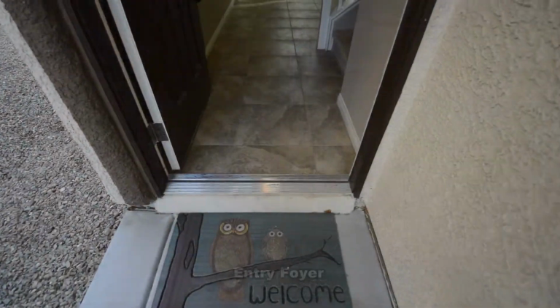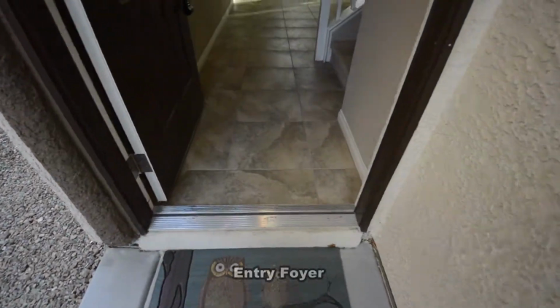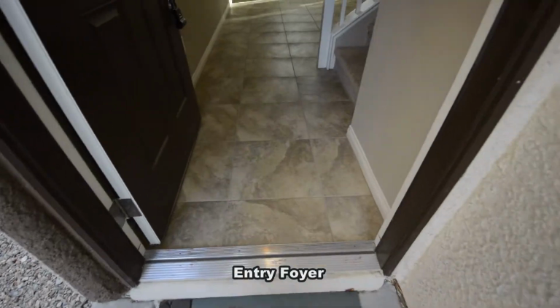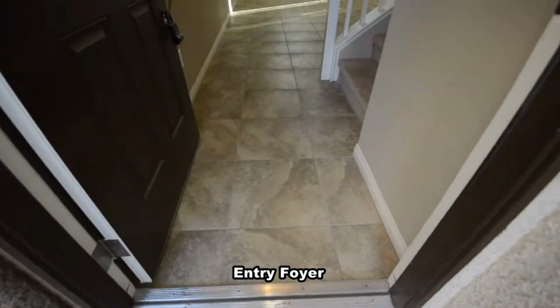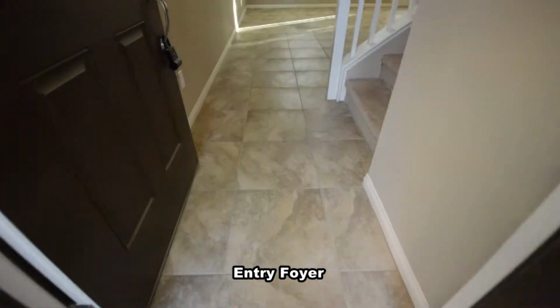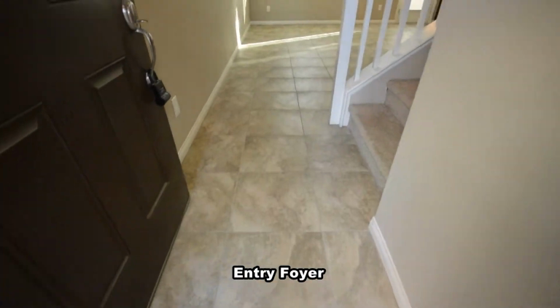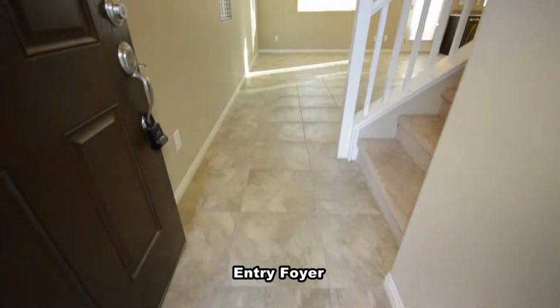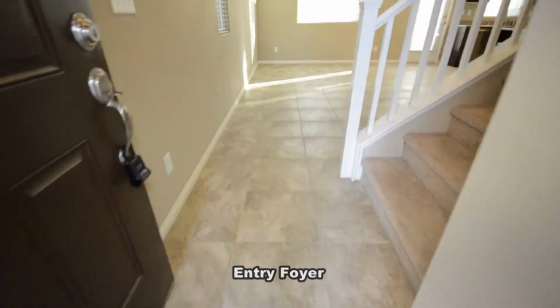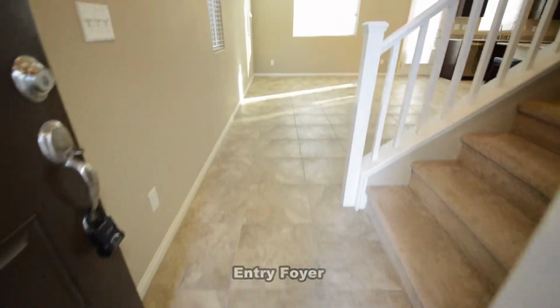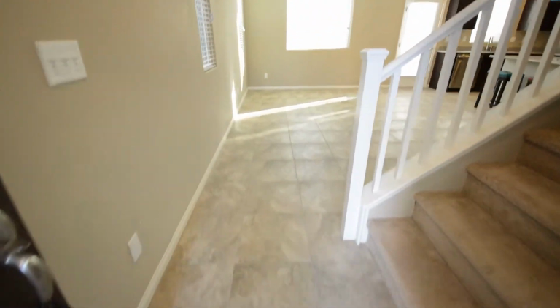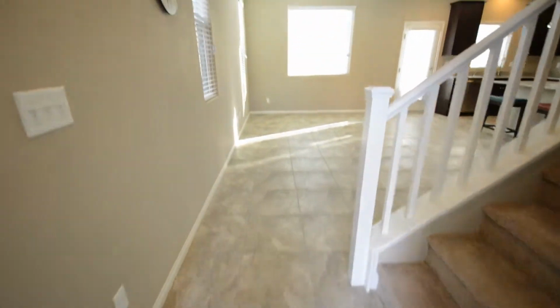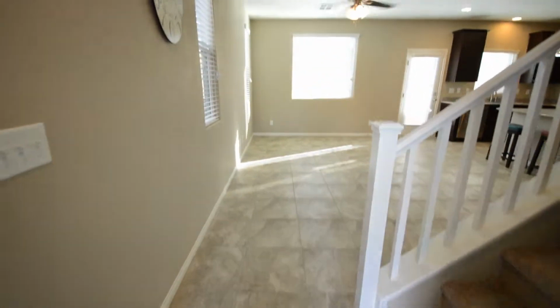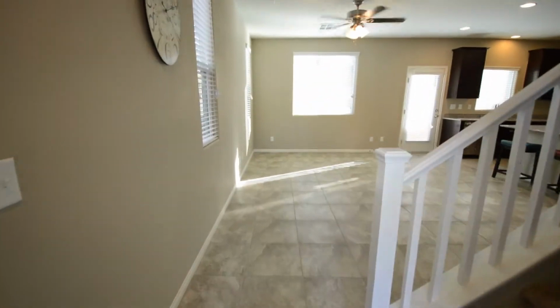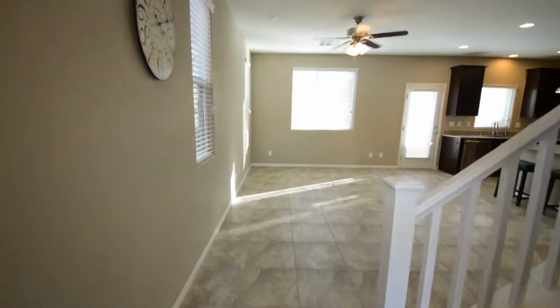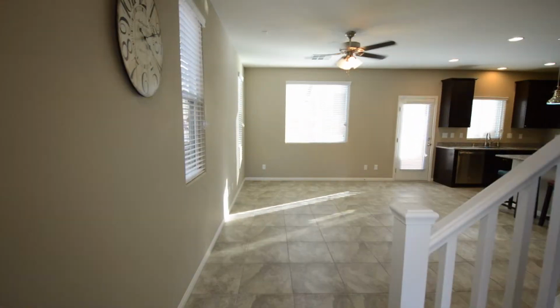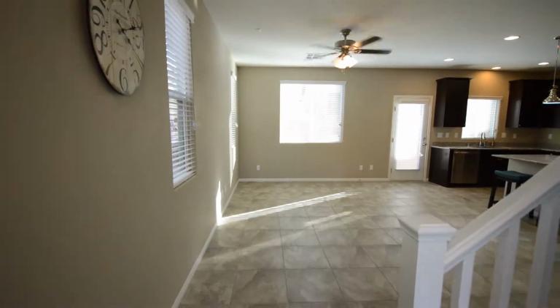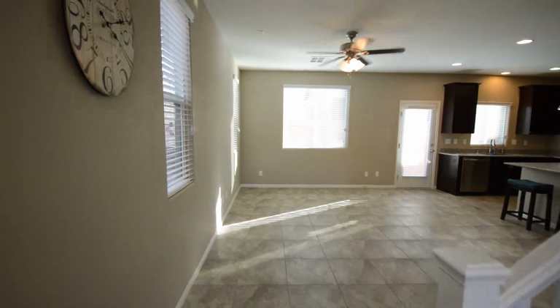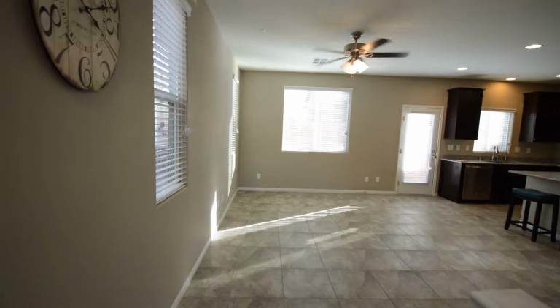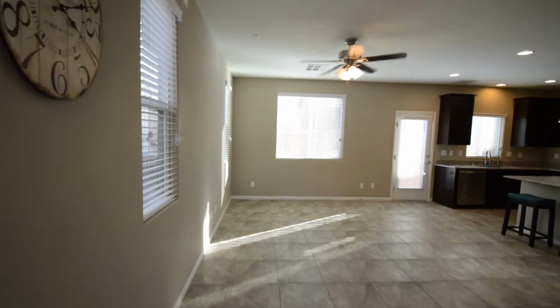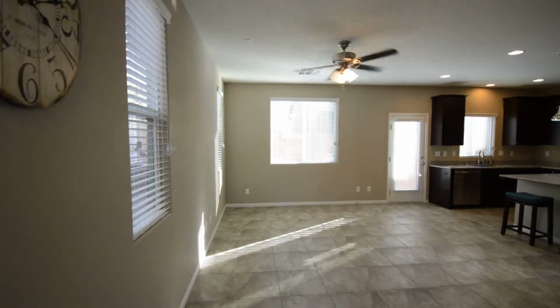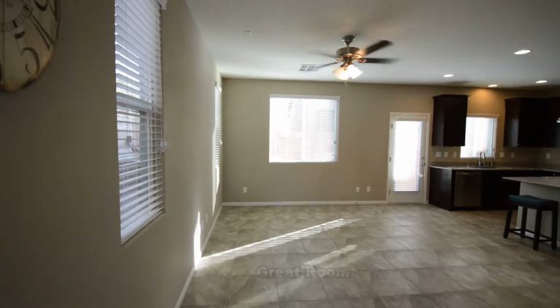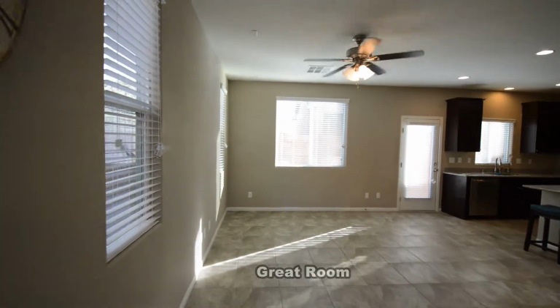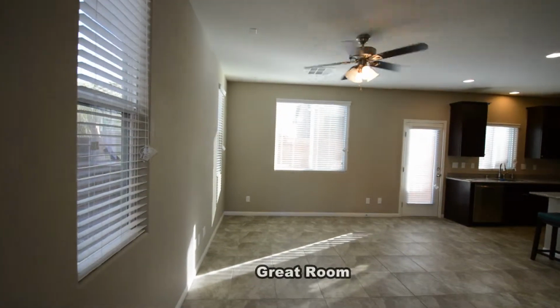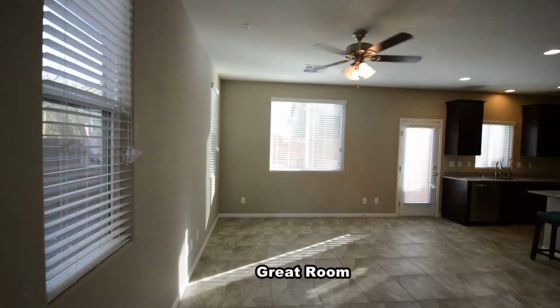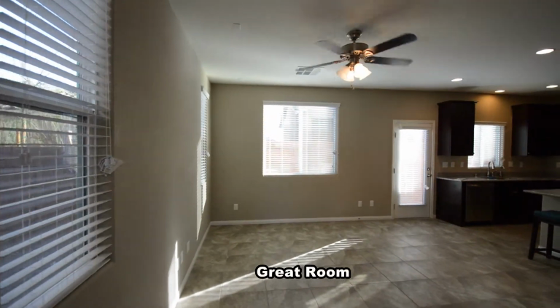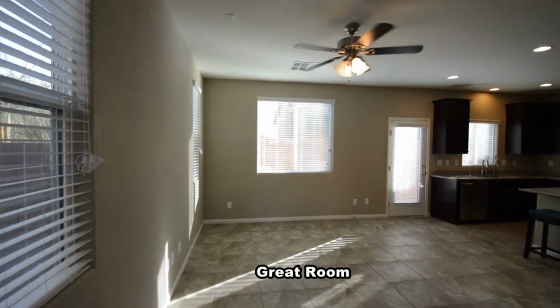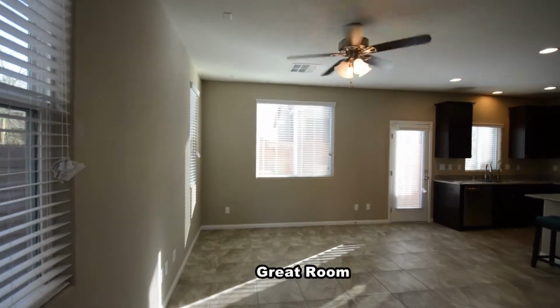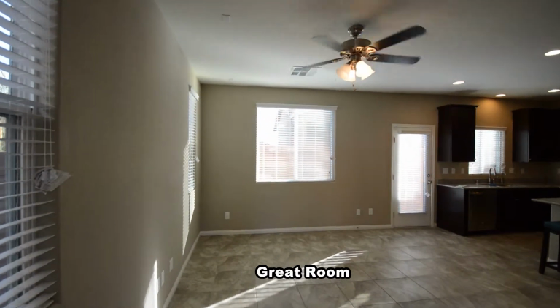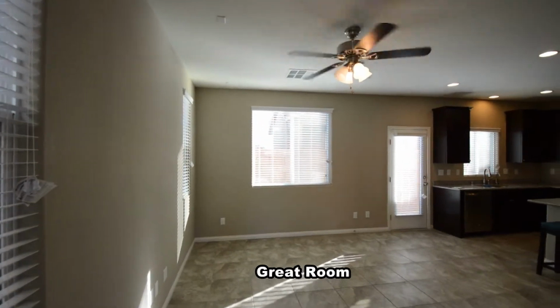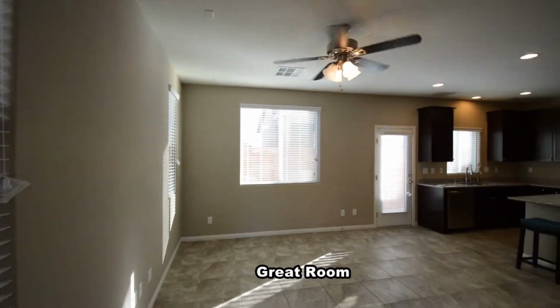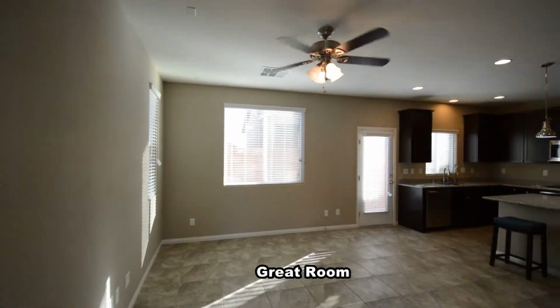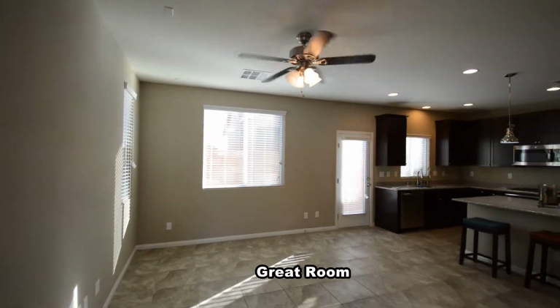The entry foyer has a tile floor that continues throughout the downstairs. The home has a great room with window blinds and a ceiling fan with light.